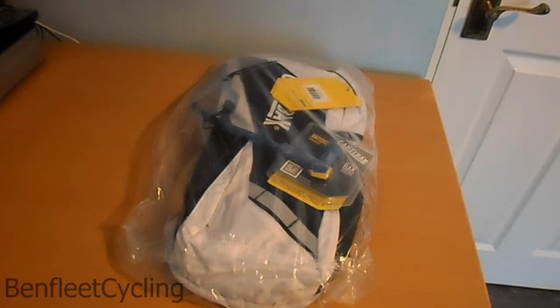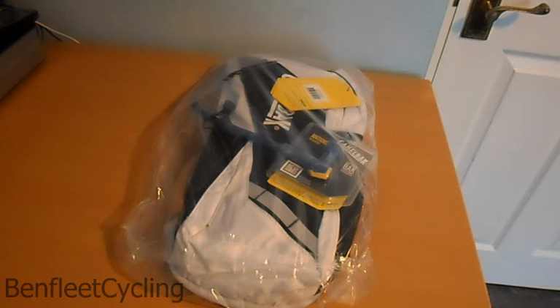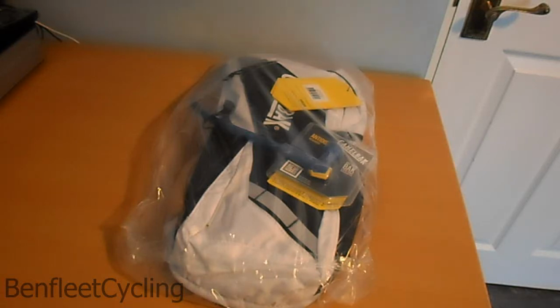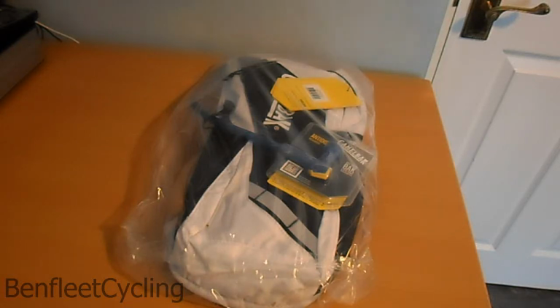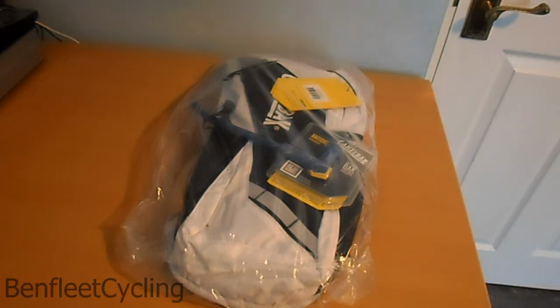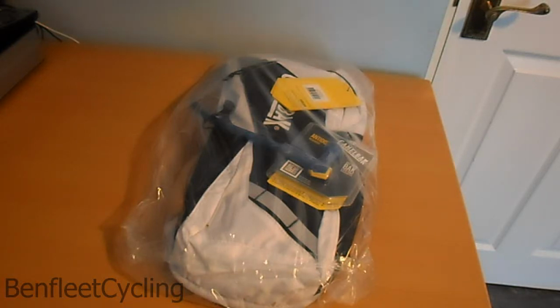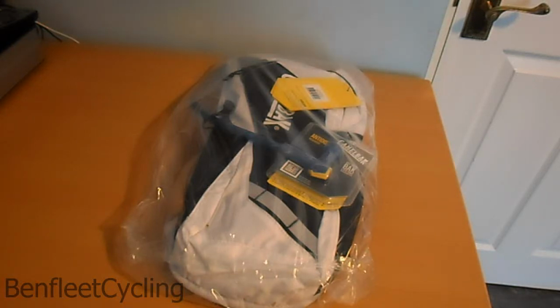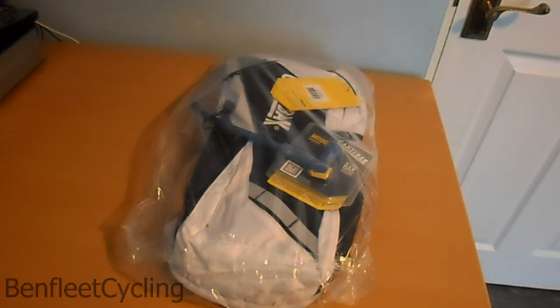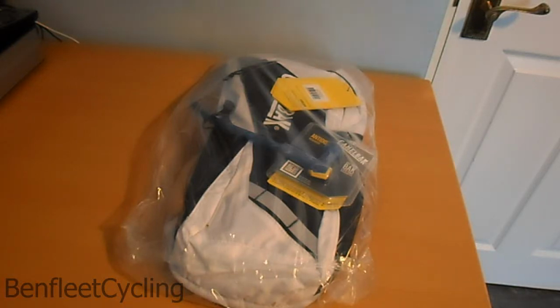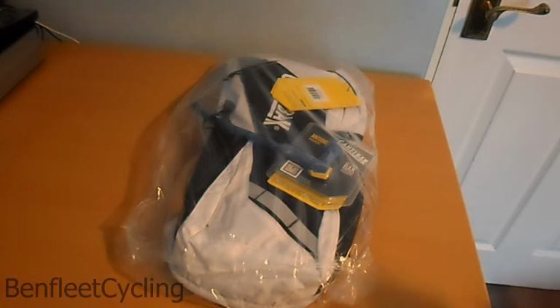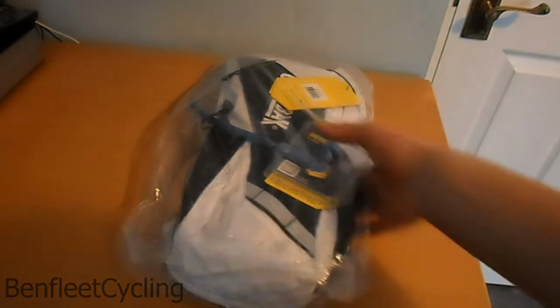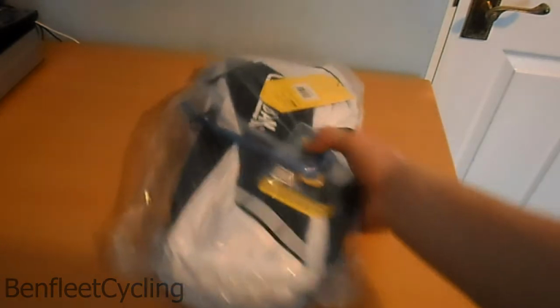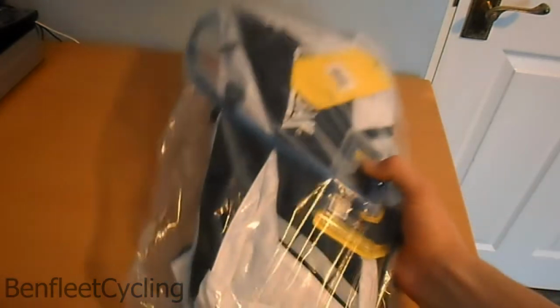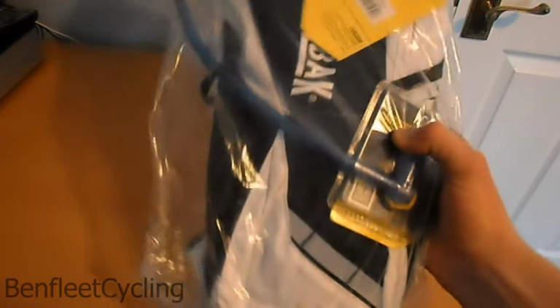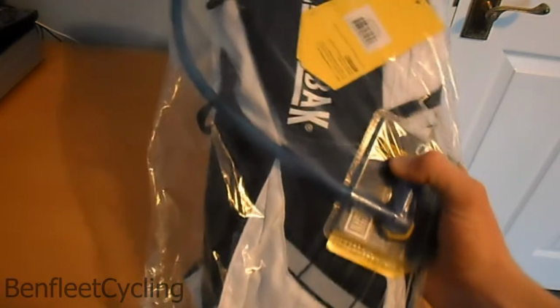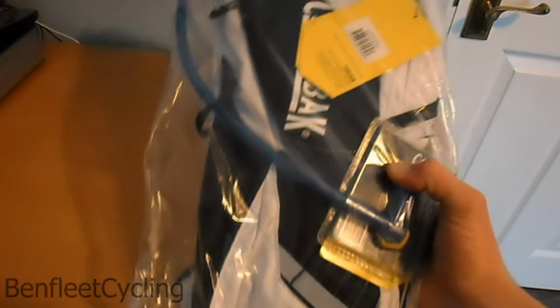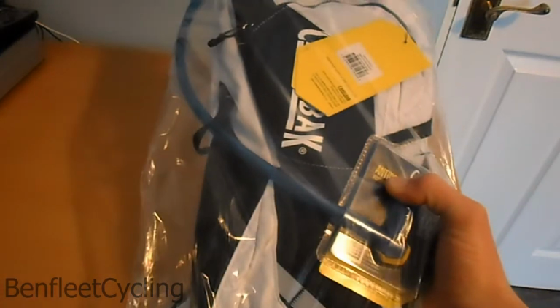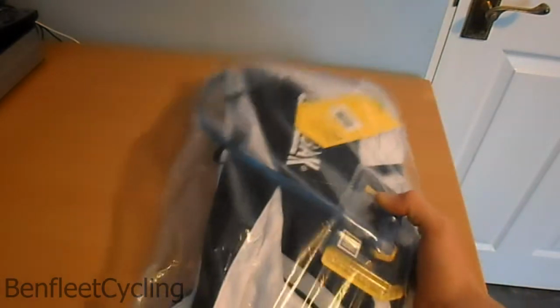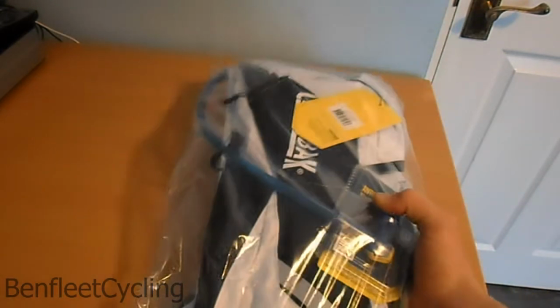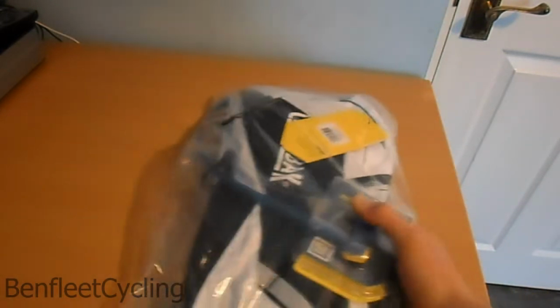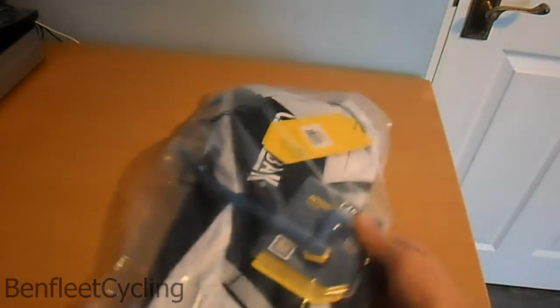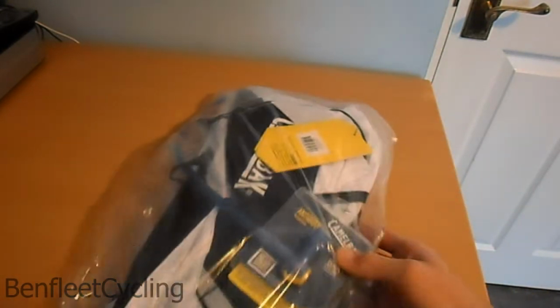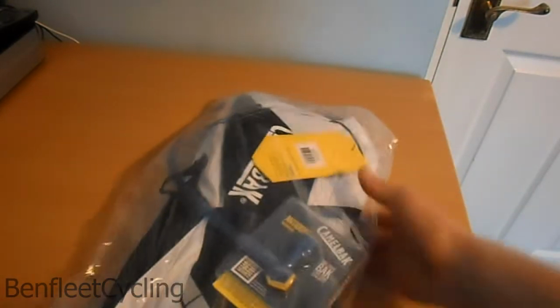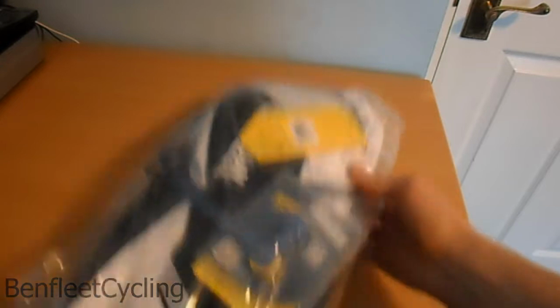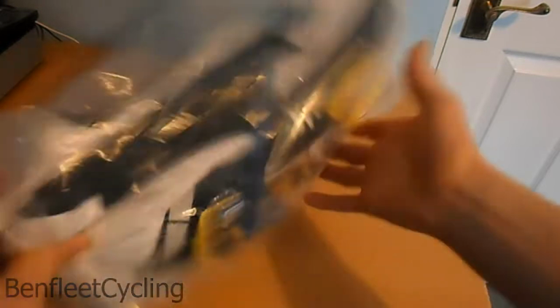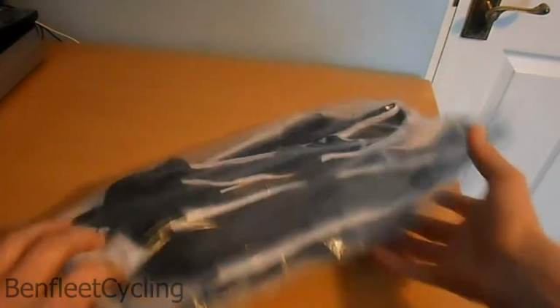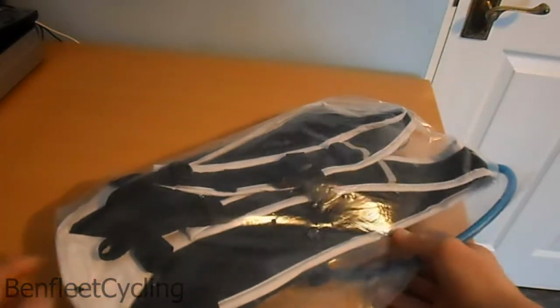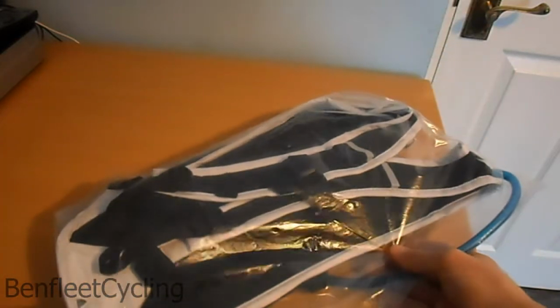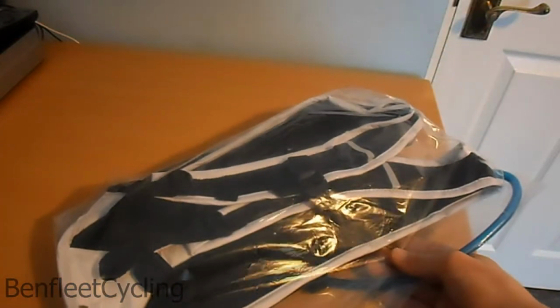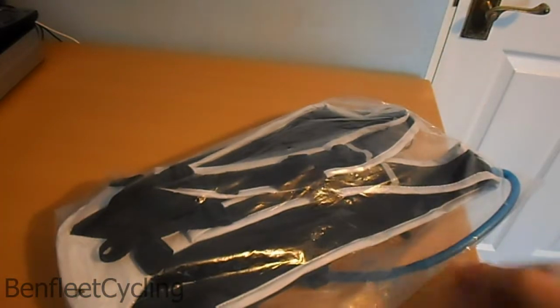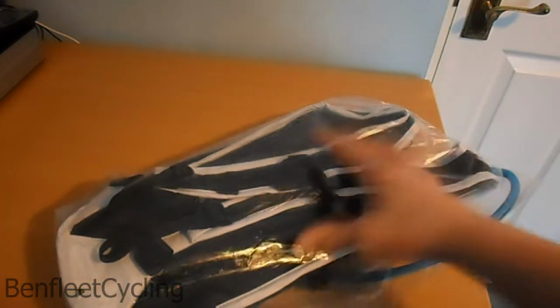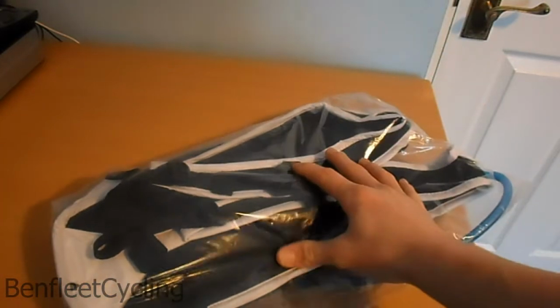What is up guys, Bentley Cycling here. Today I've got another unboxing — it's the CamelBak Rogue hydration system. This is the first for me, I haven't even opened it yet, as you can tell.